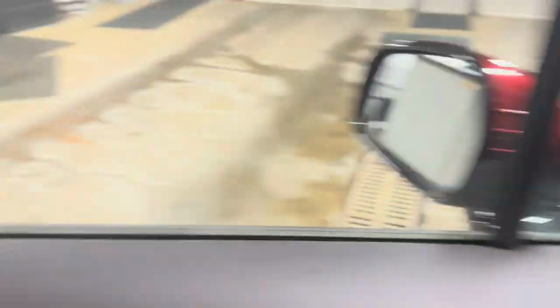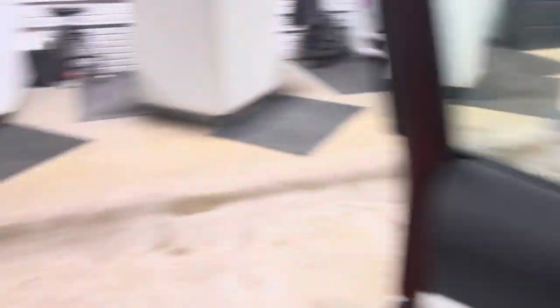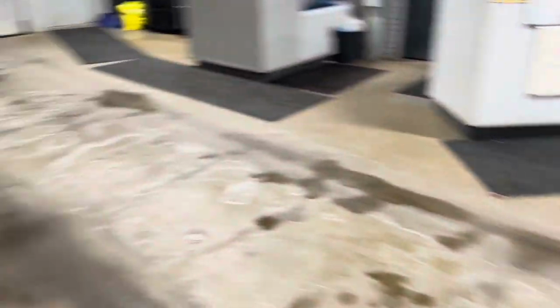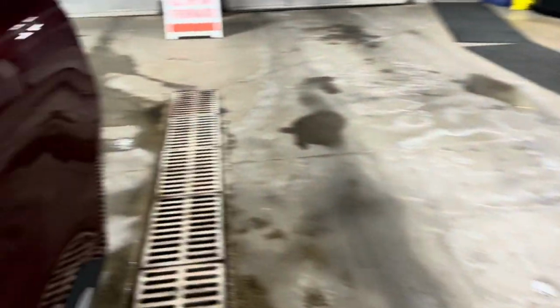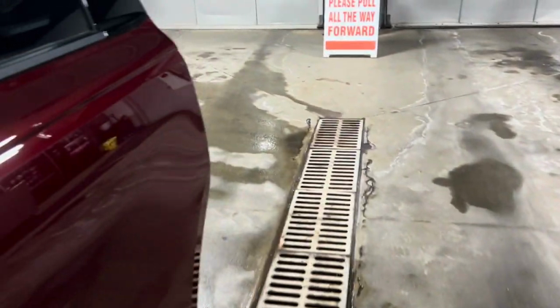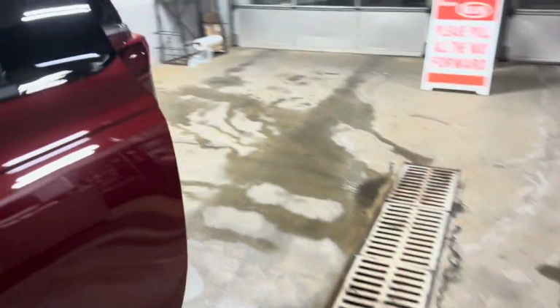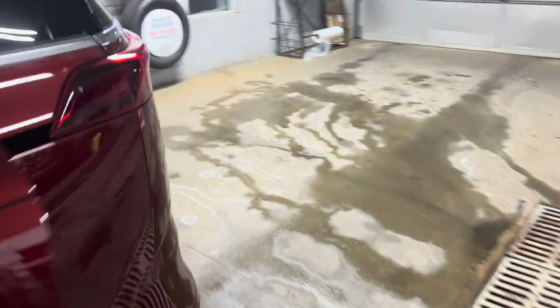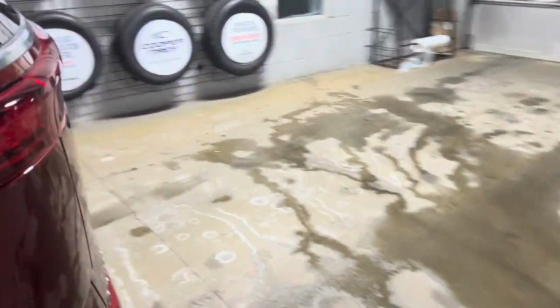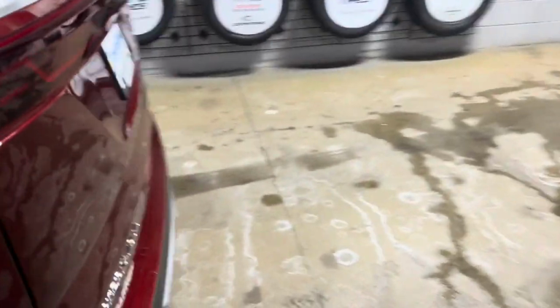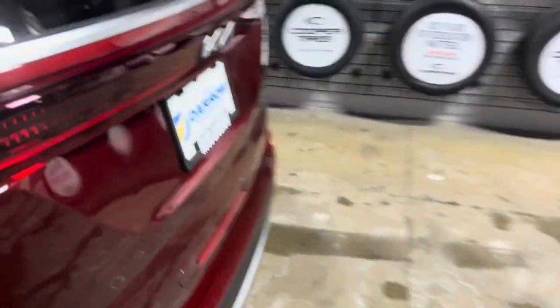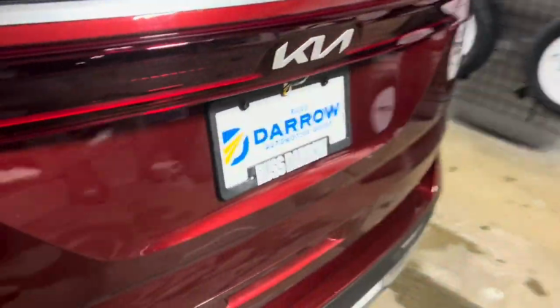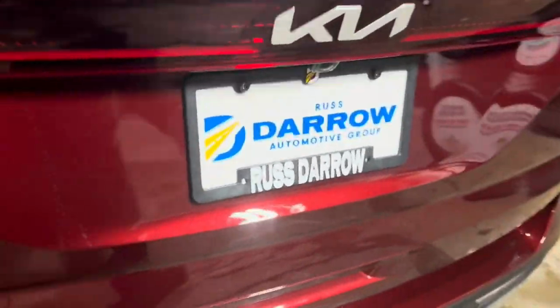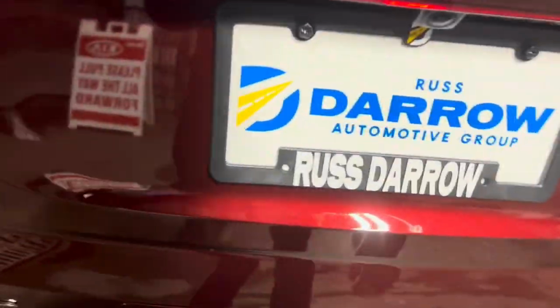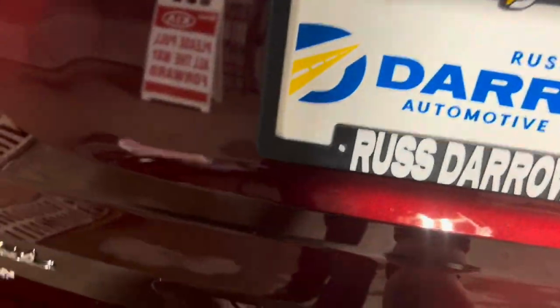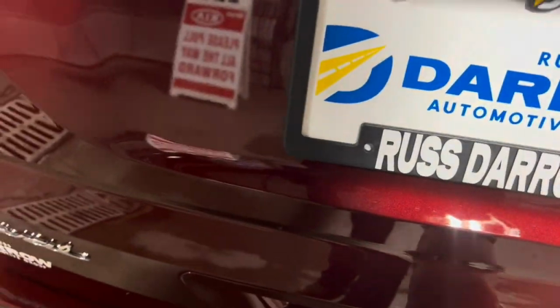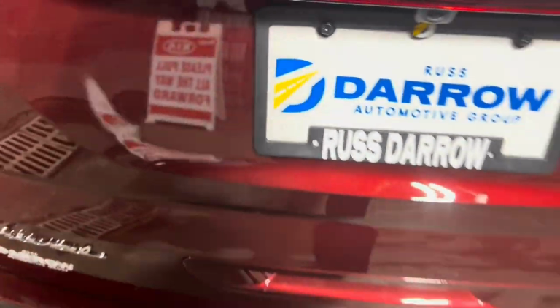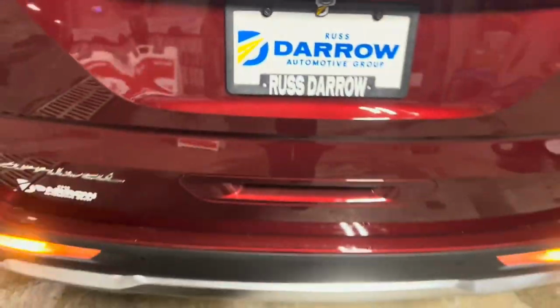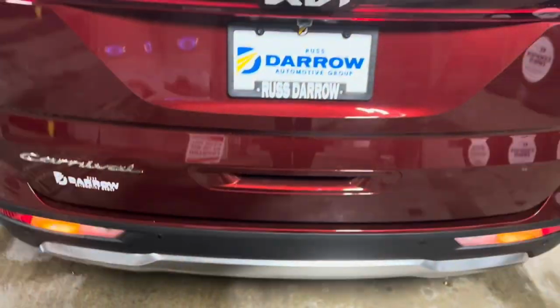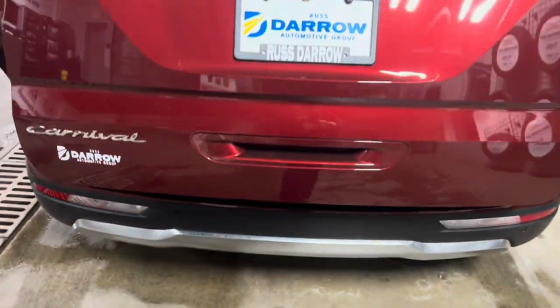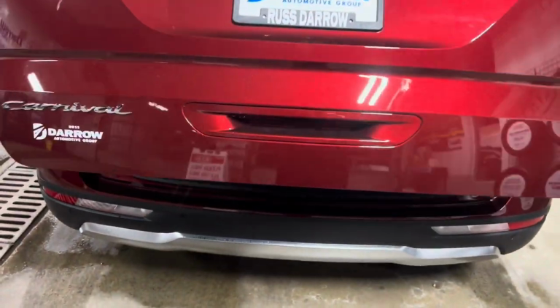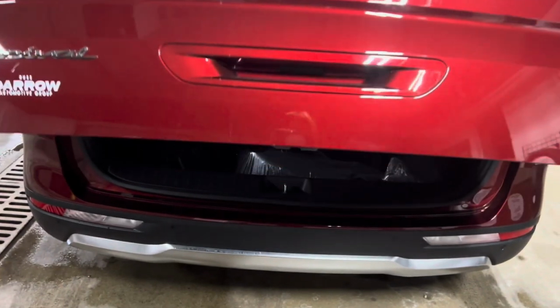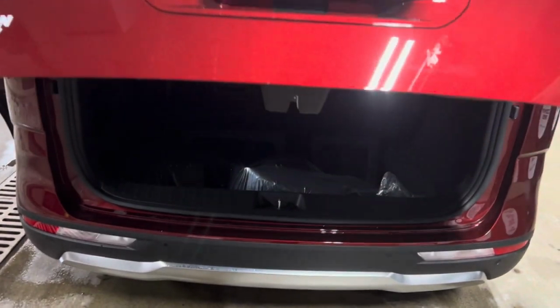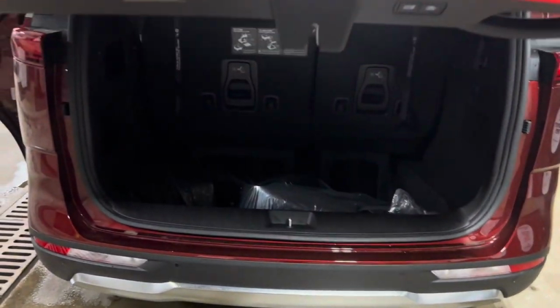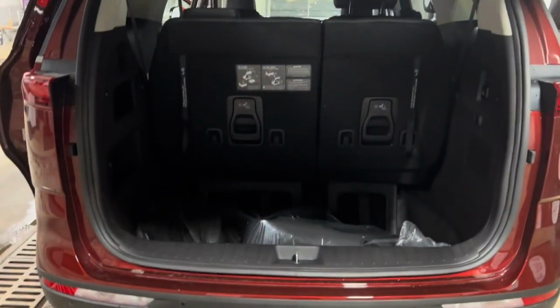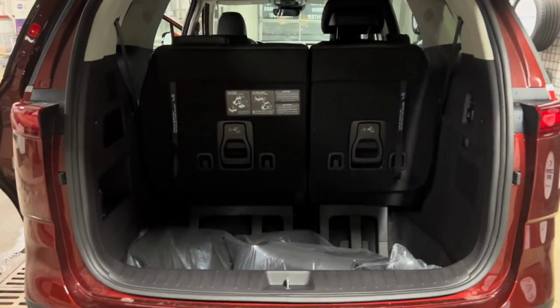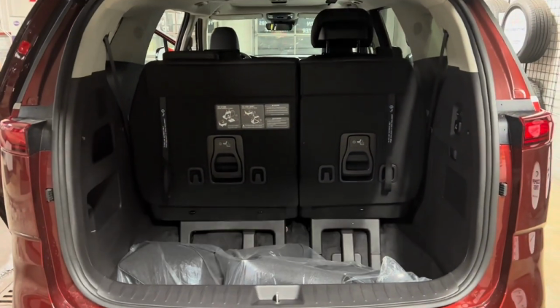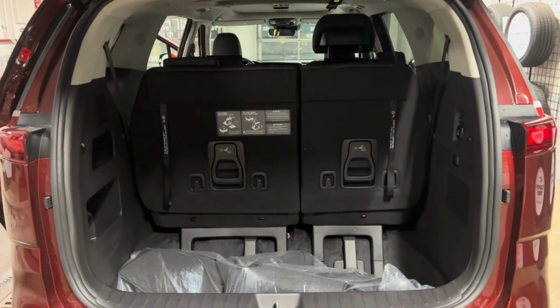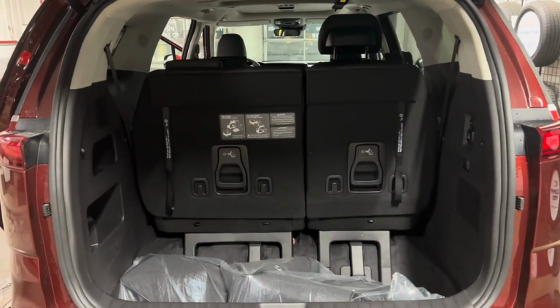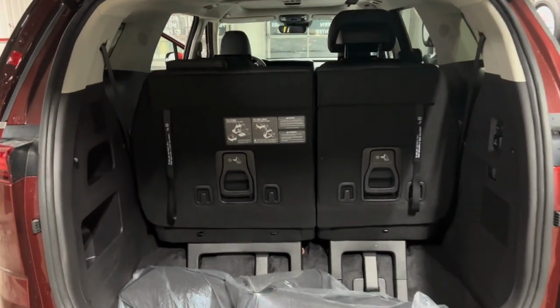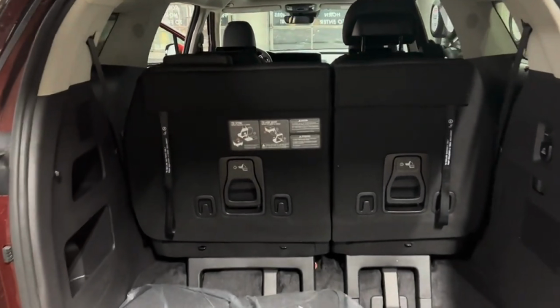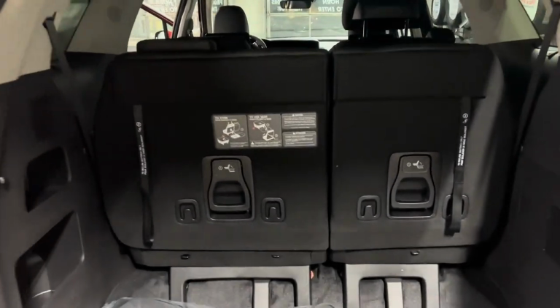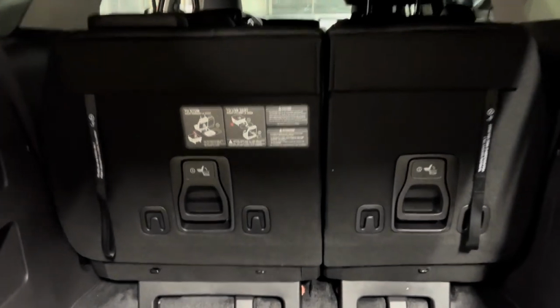The last feature I want to show you is all the way back here in the trunk. When a lot of people are looking at the Carnival, their first question is how do the seats fold? So in our third row here, you'll see that we have stow-and-go seats.